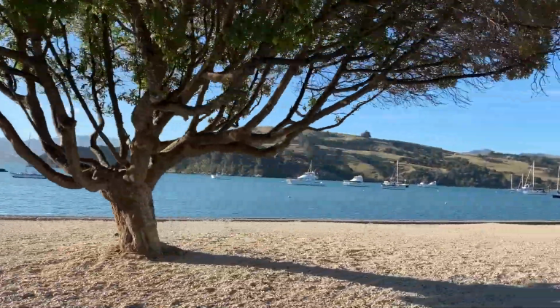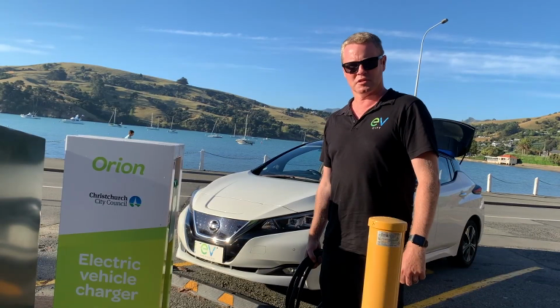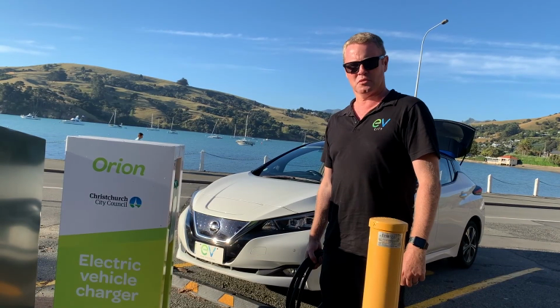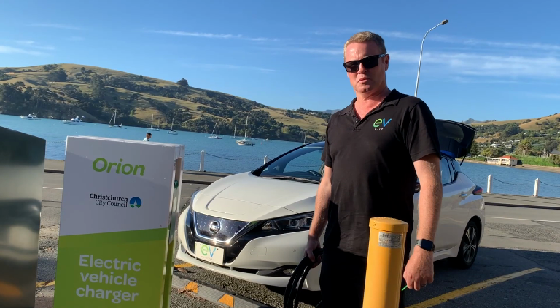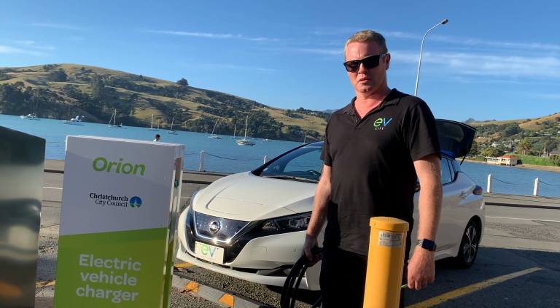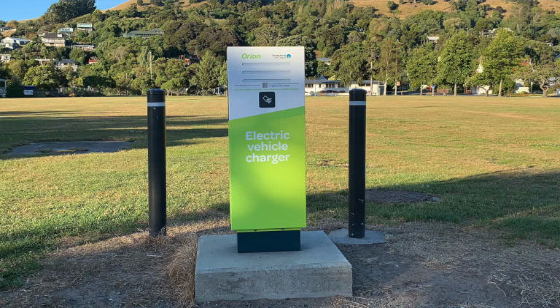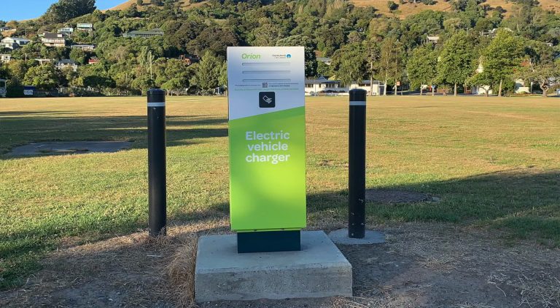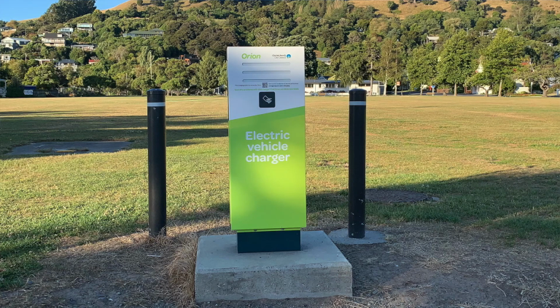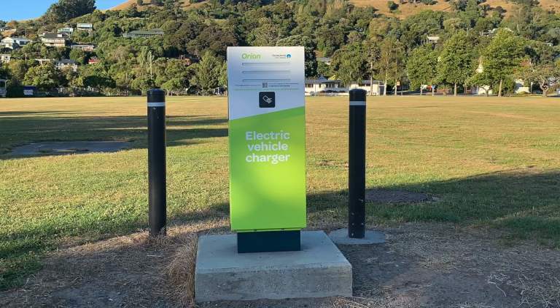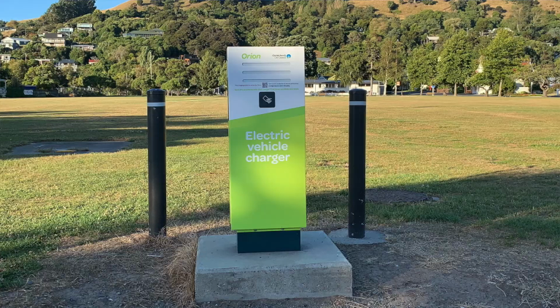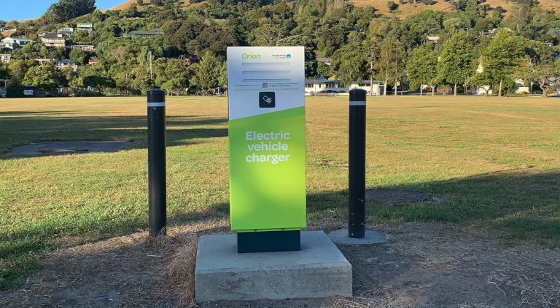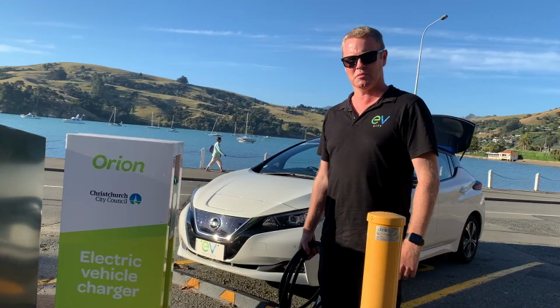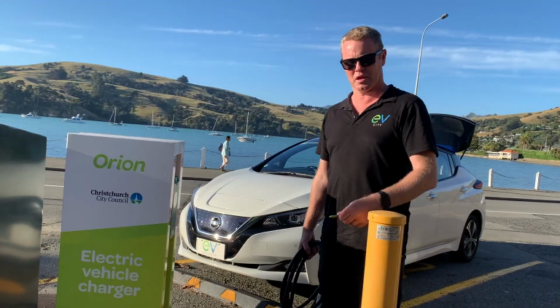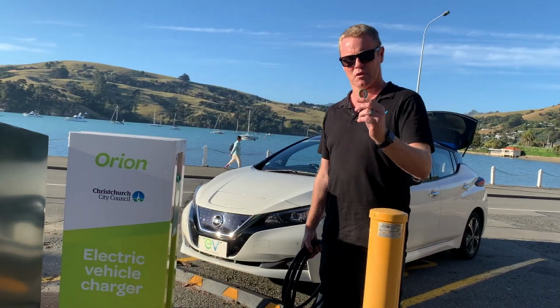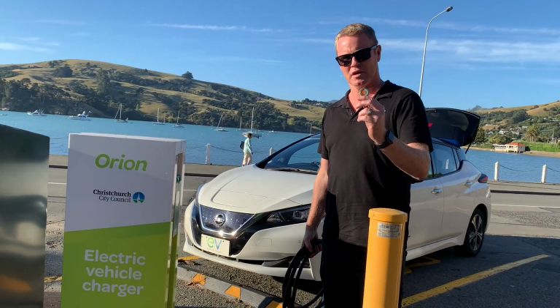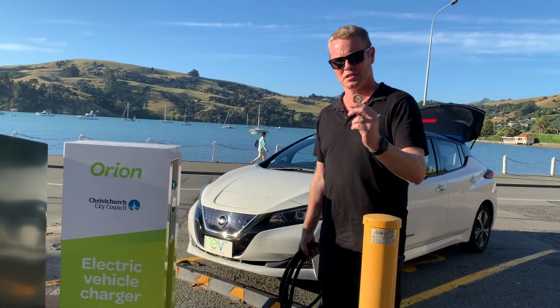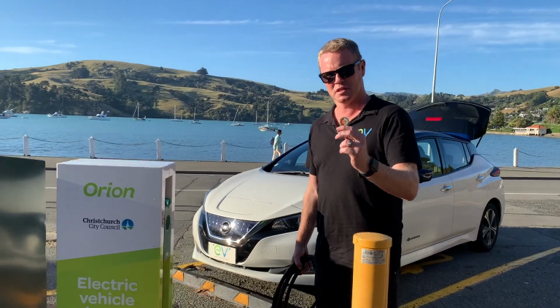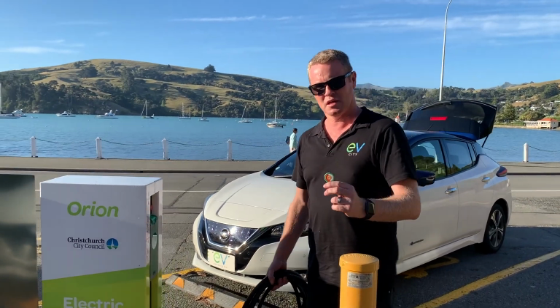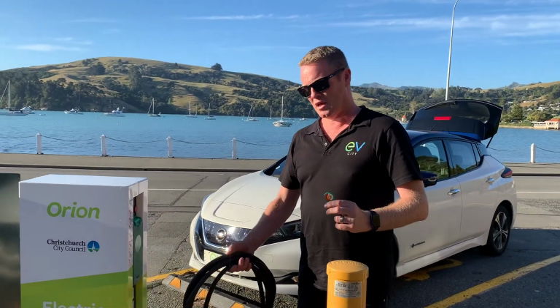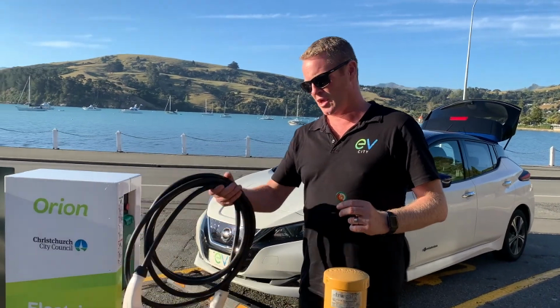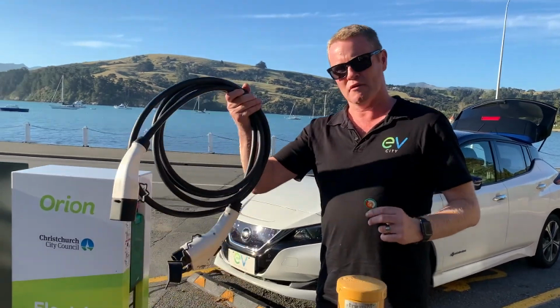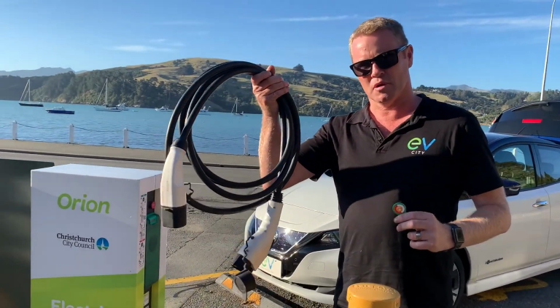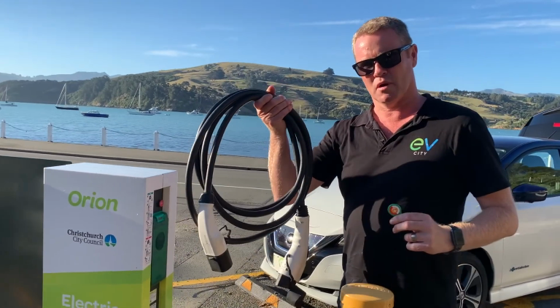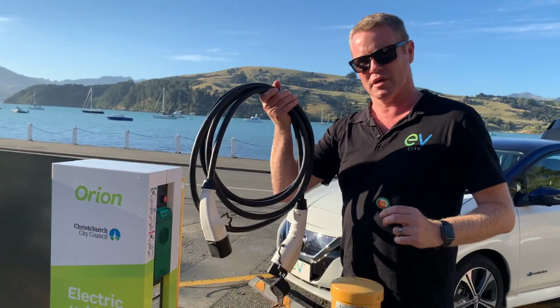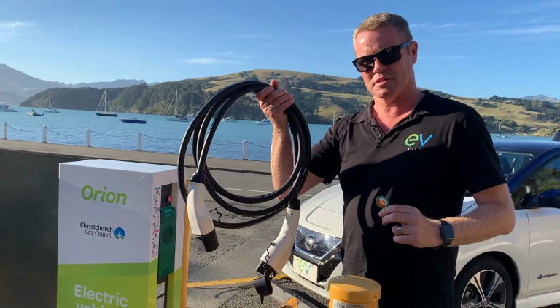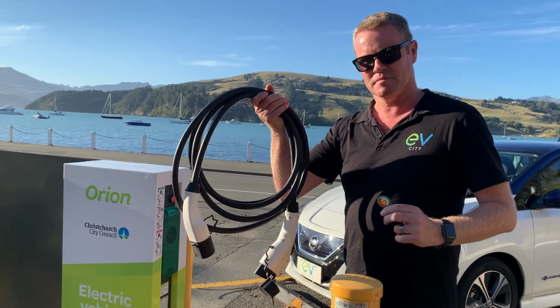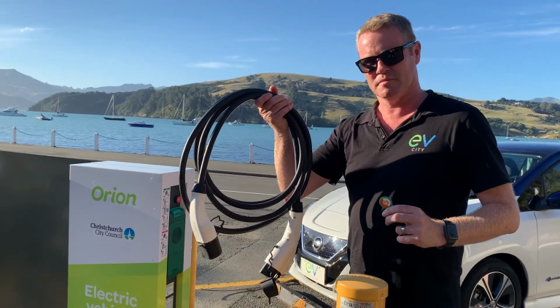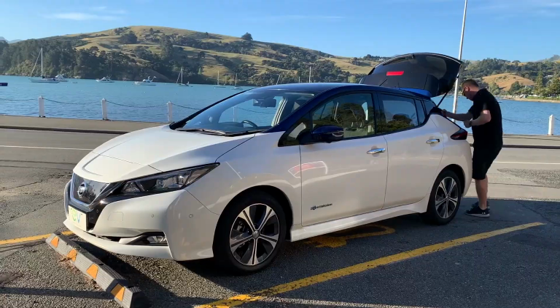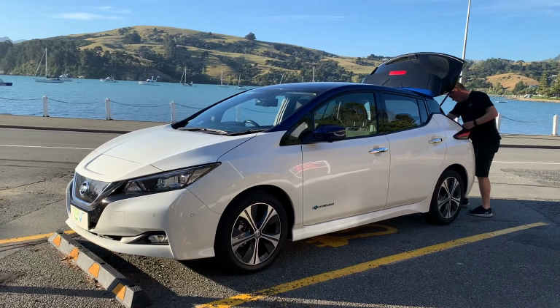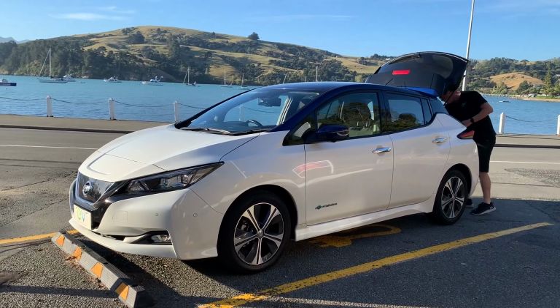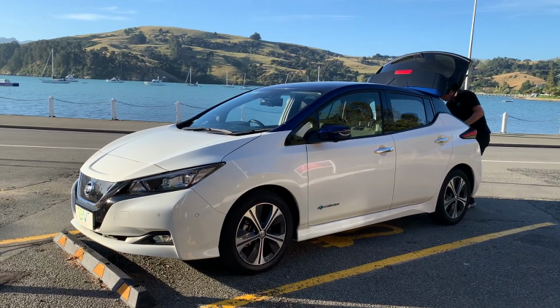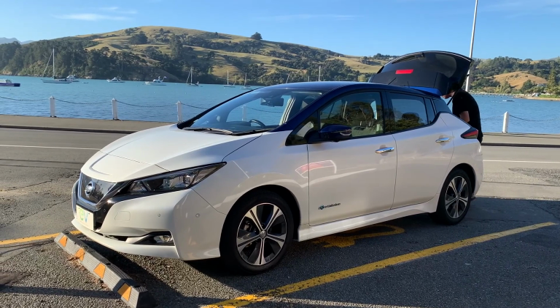There are two Type 2 chargers here in Akaroa. If you want to use them you're going to need one of these, and you have to bring one of these. We're not going to need these today.